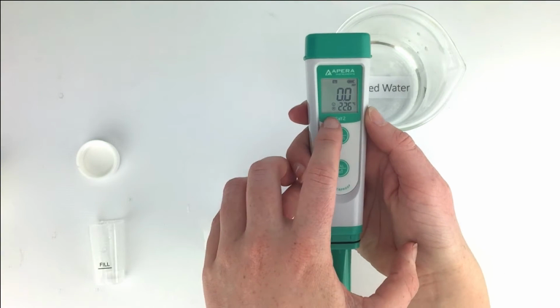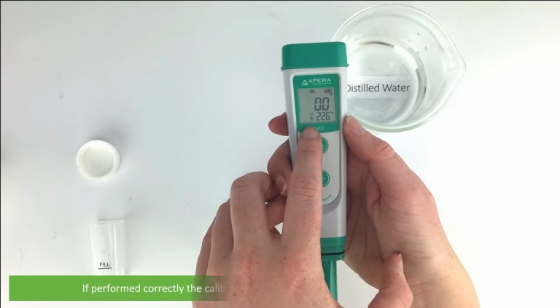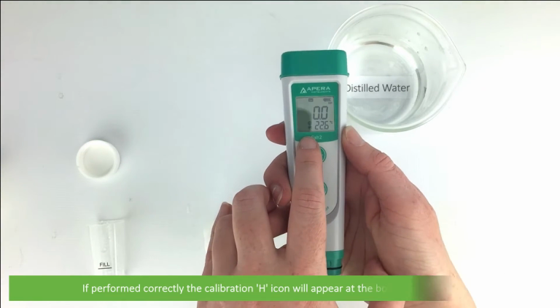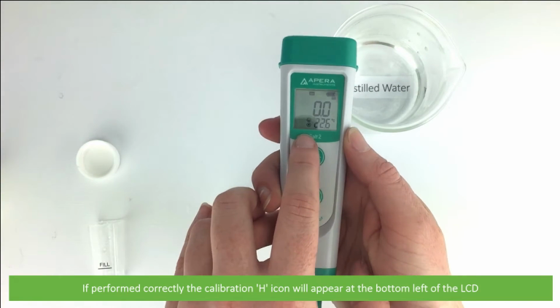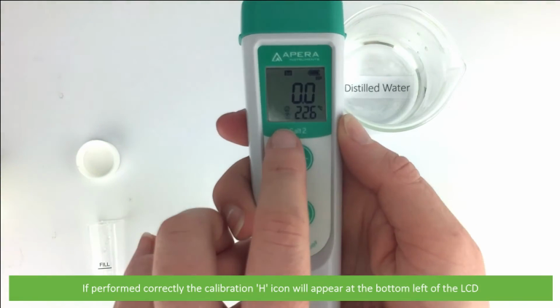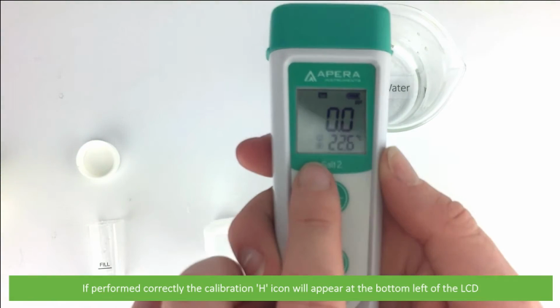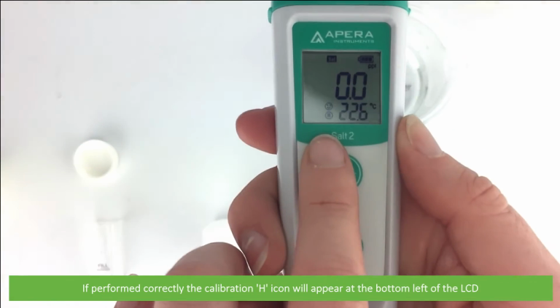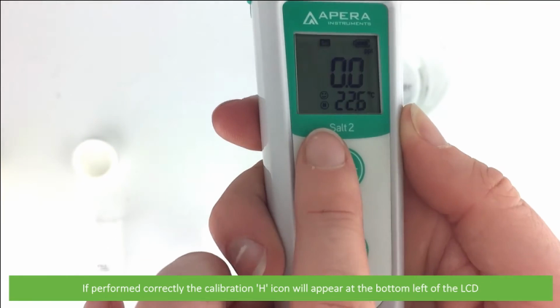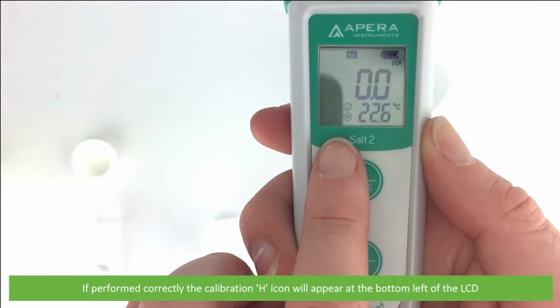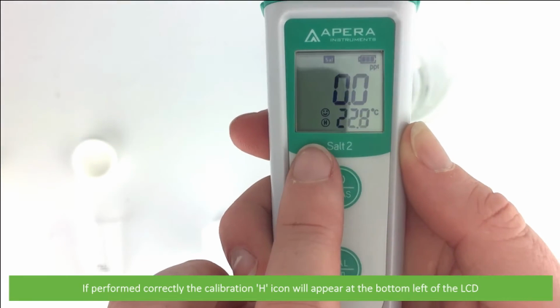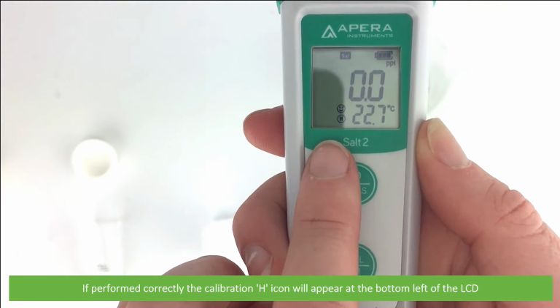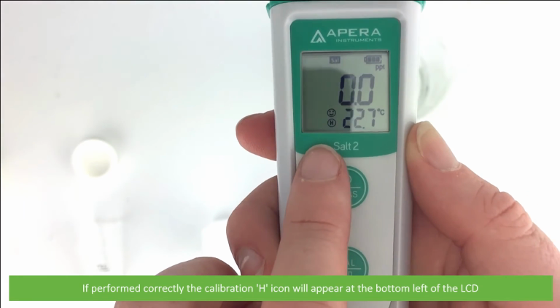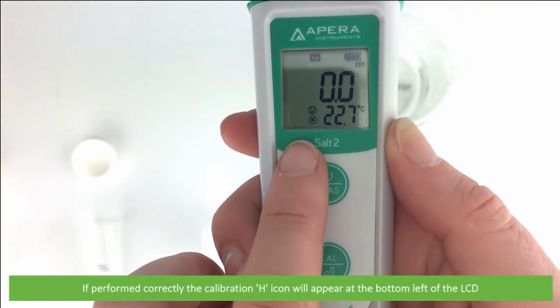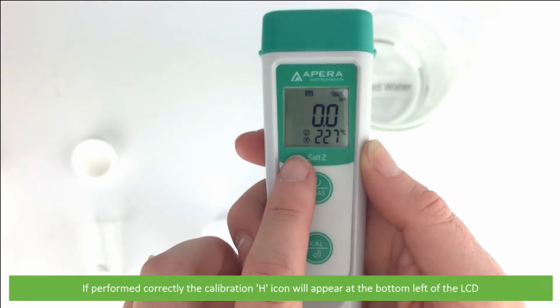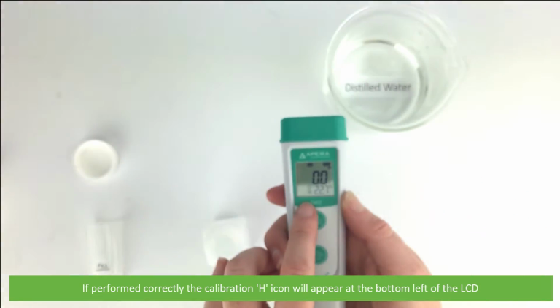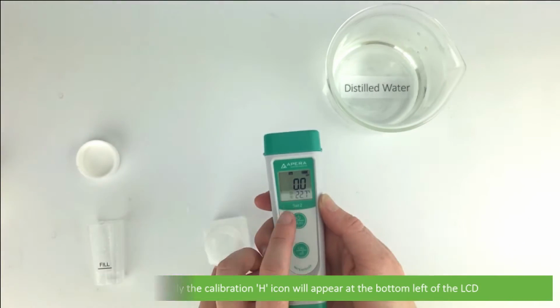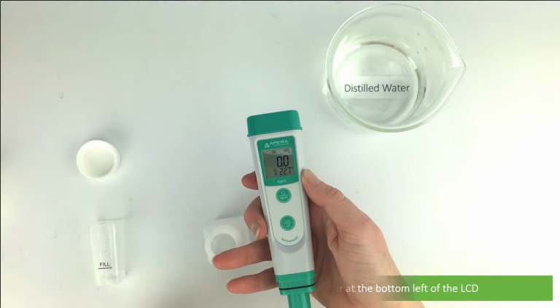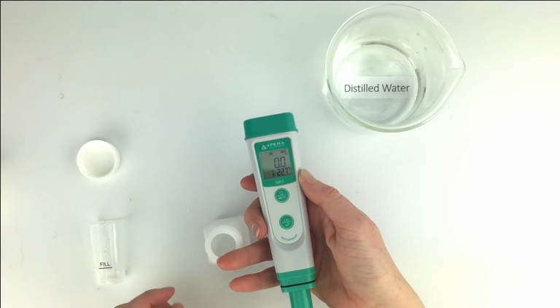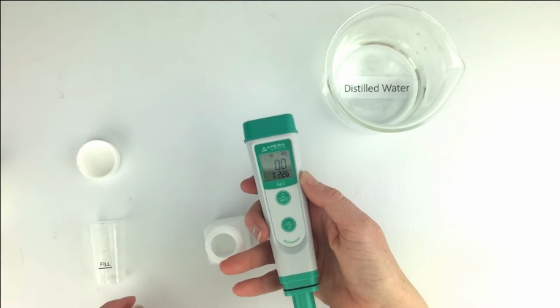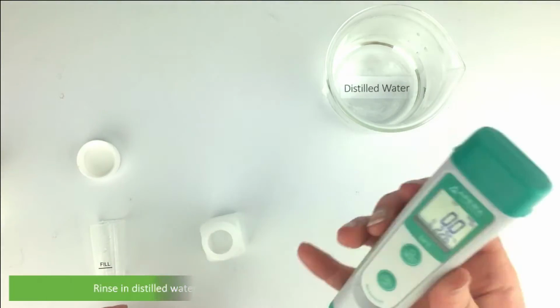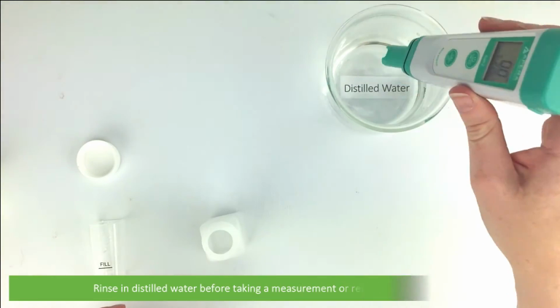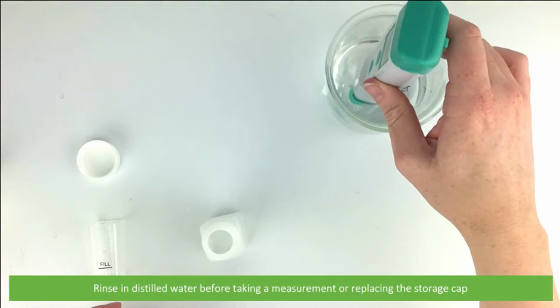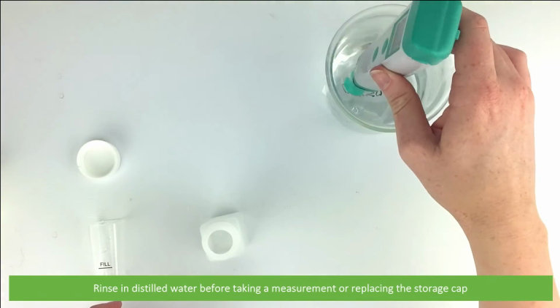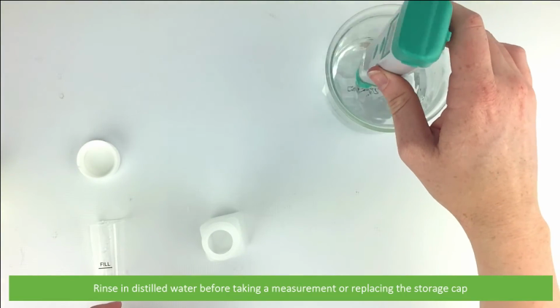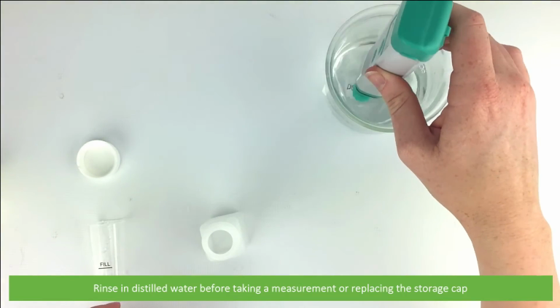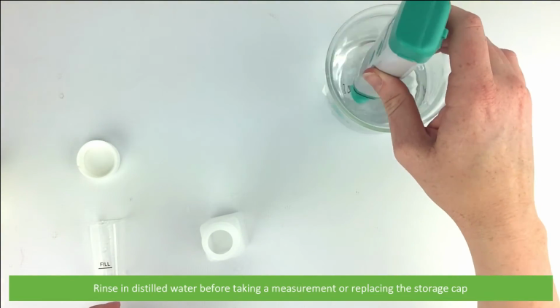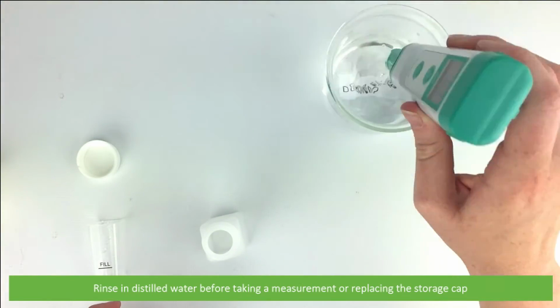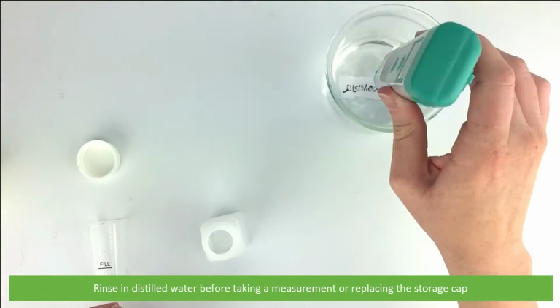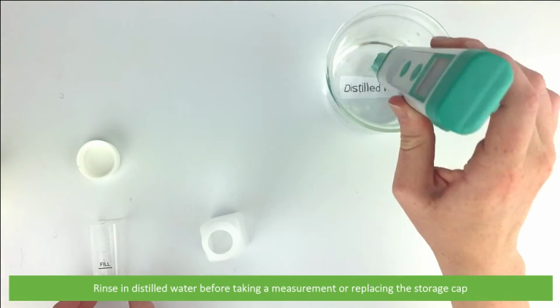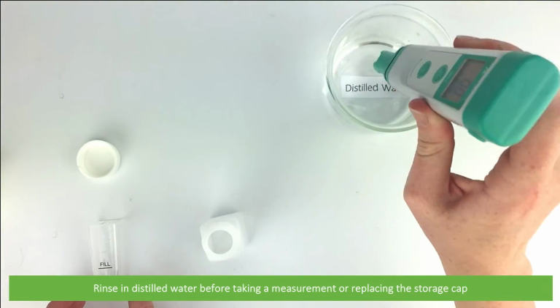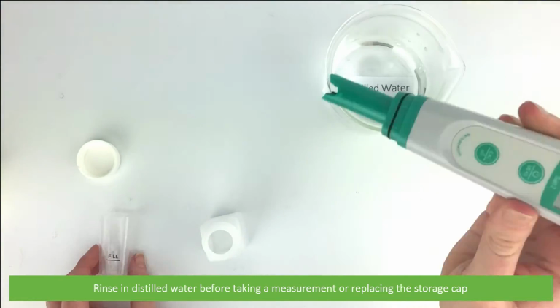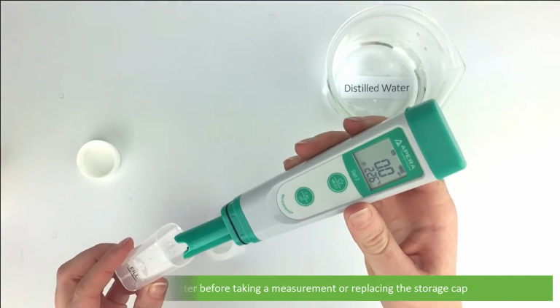If performed correctly, the calibration H icon will appear at the bottom left of the LCD screen. Last of all, rinse the device in distilled water before taking a measurement or replacing the storage cap.